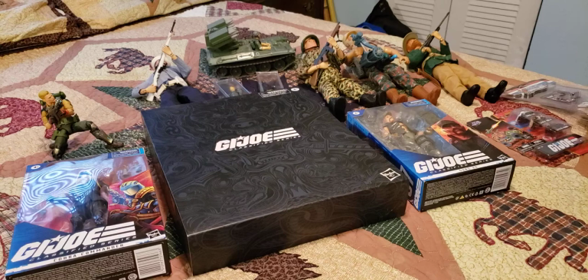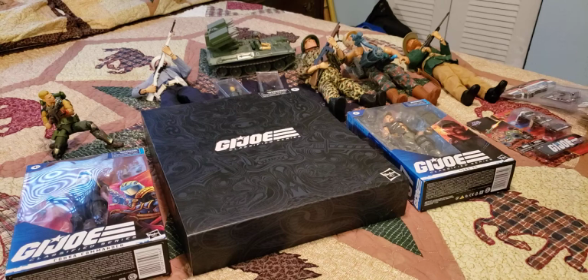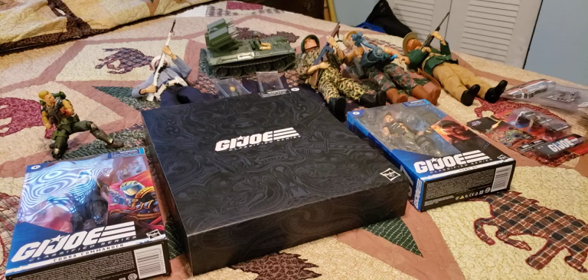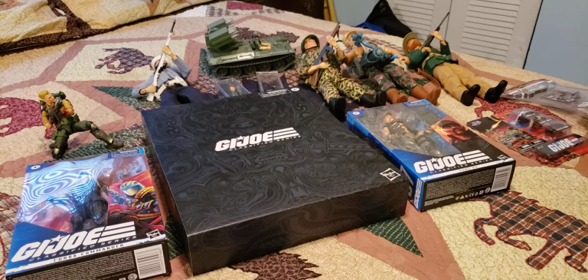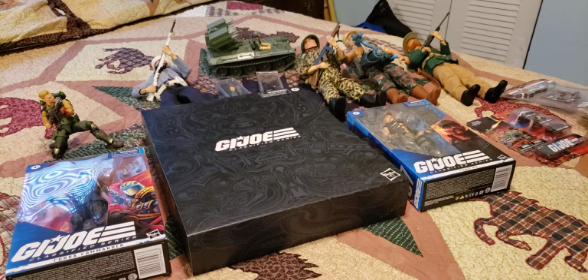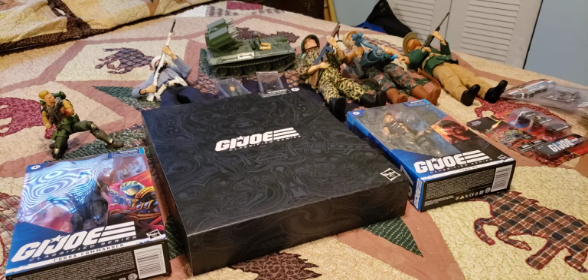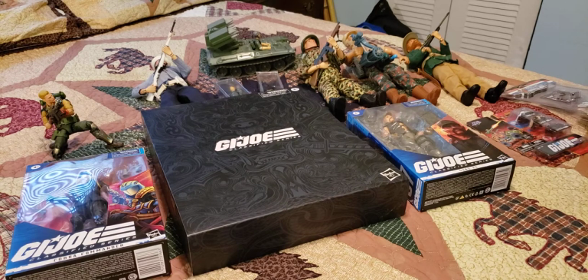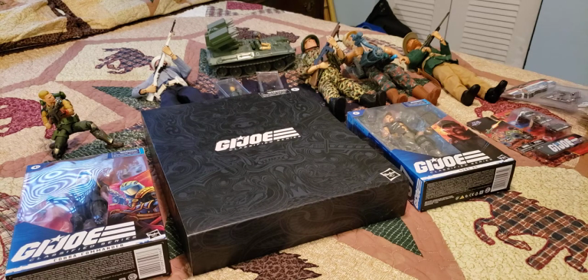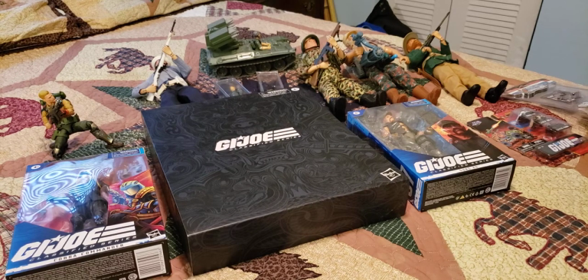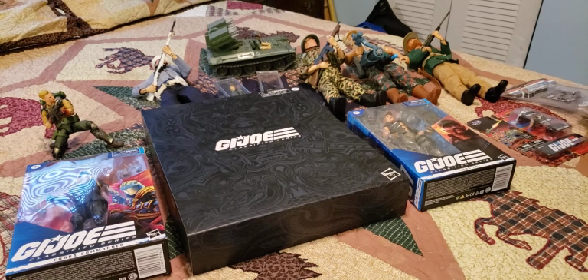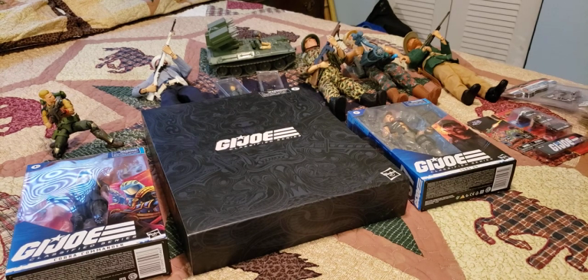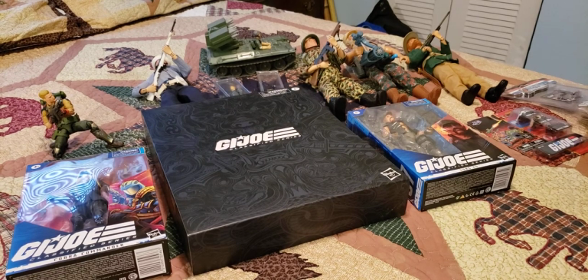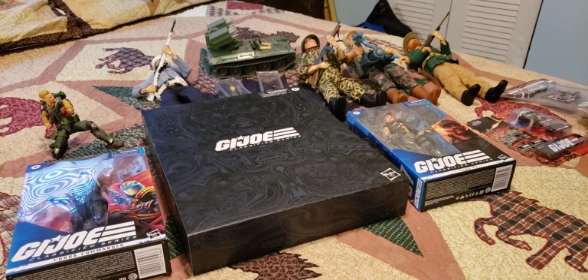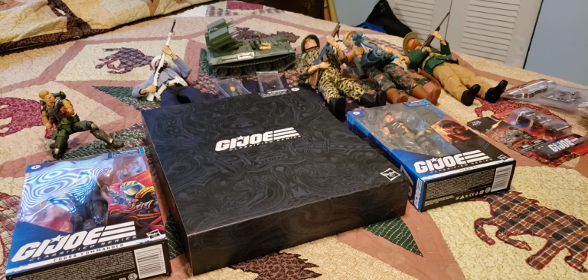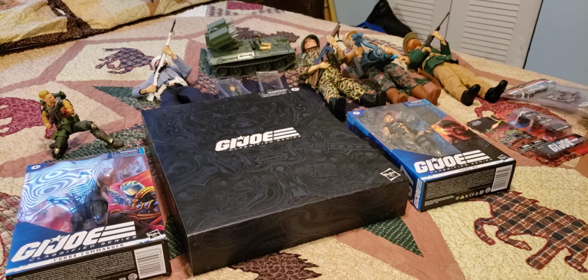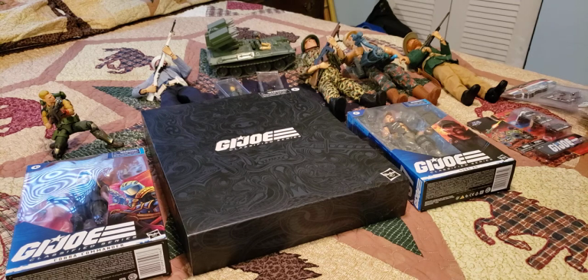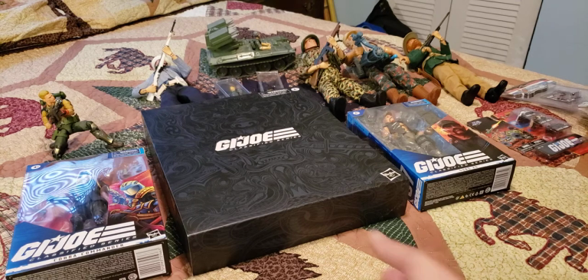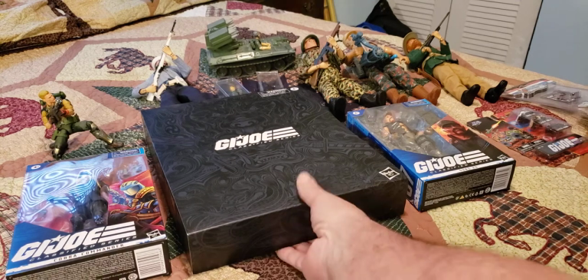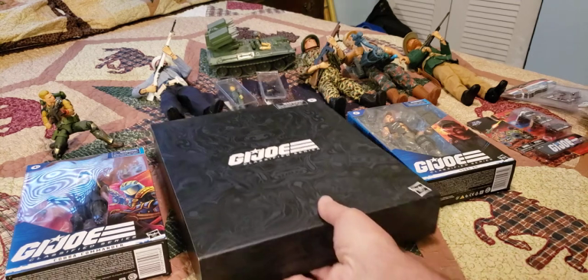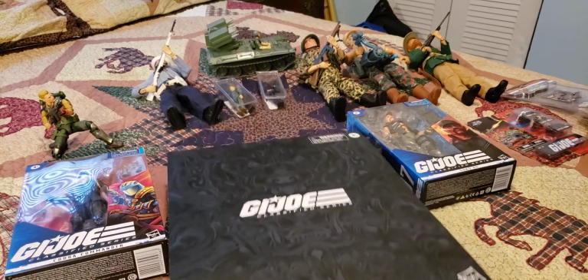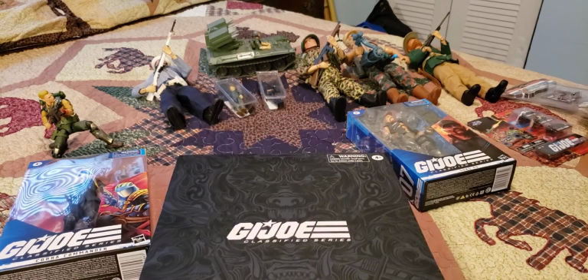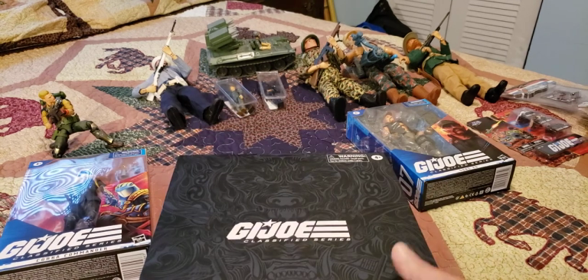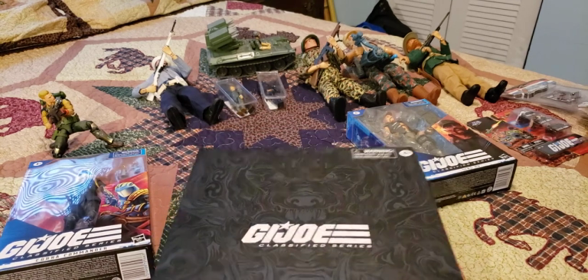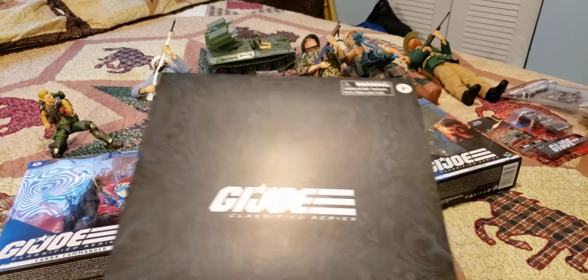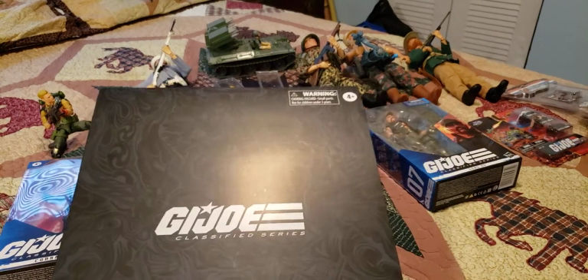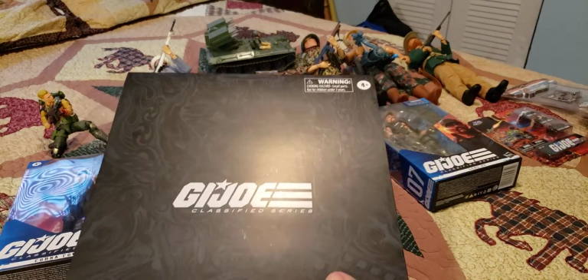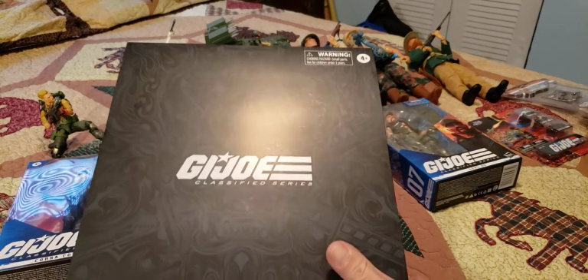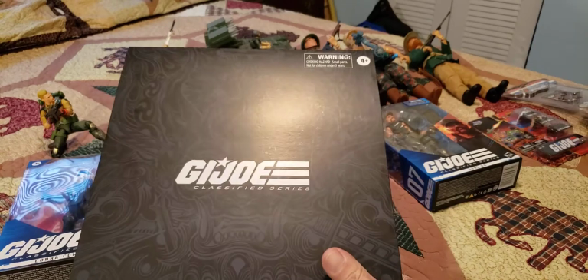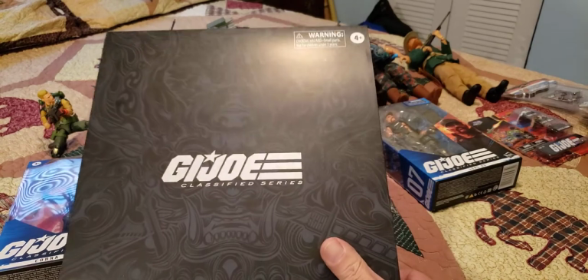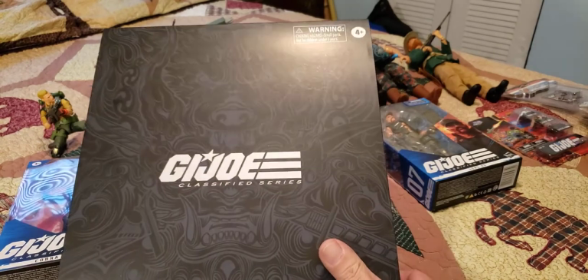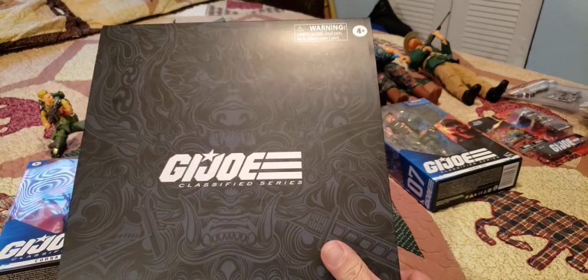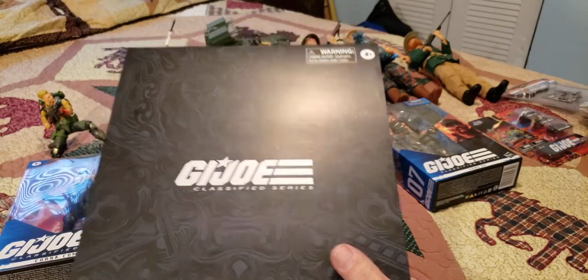Okay, welcome back. This is Tim, G.I. Joe Immortal, and today we are going to look at the Classified Series. Finally get a look at the Classified Series Snake Eyes.